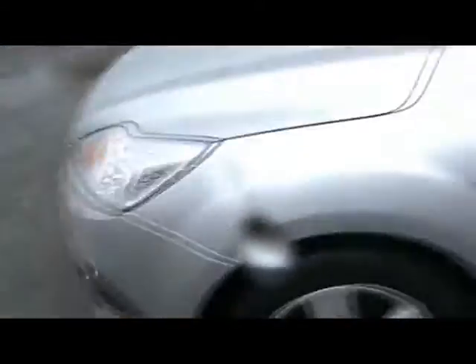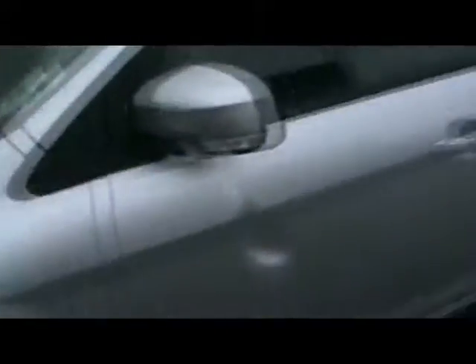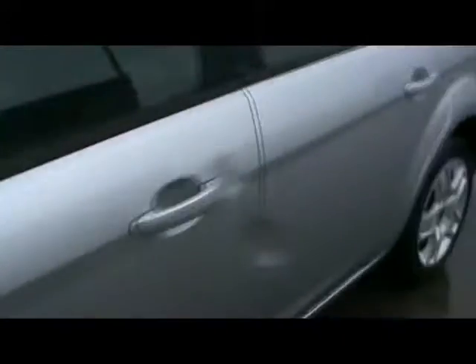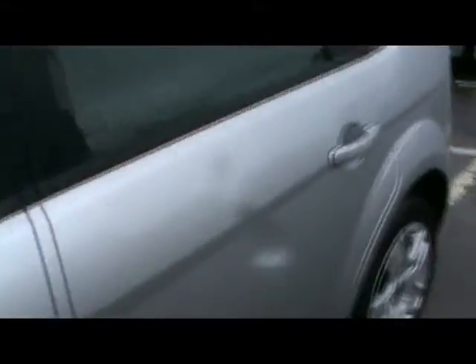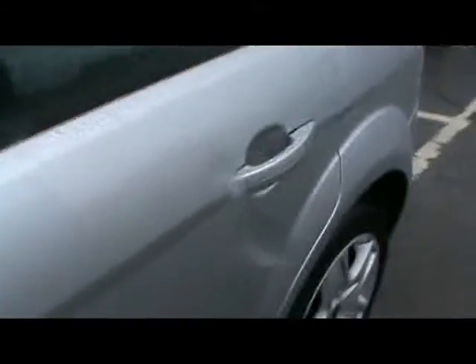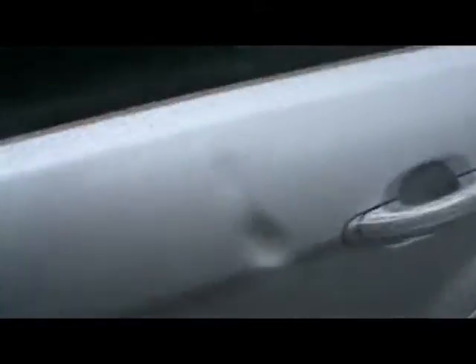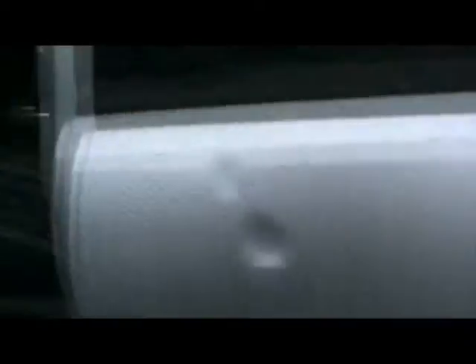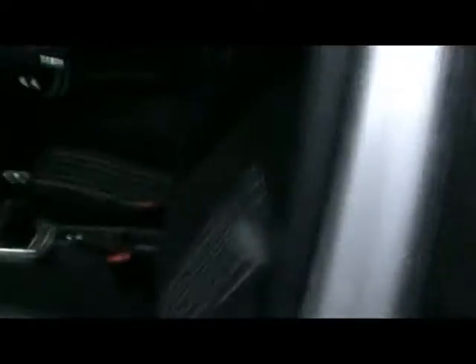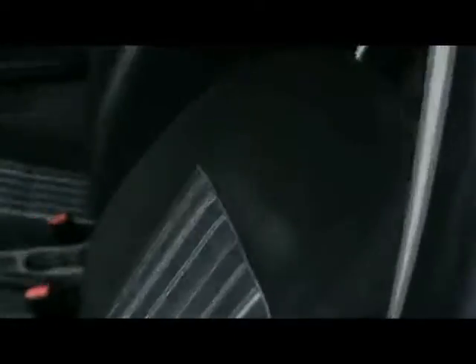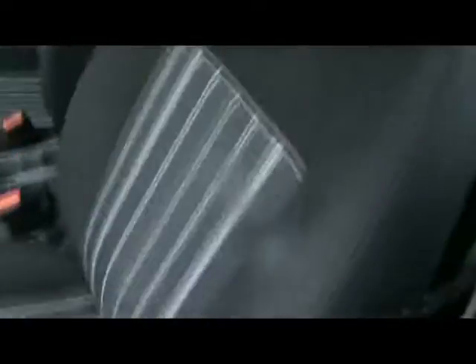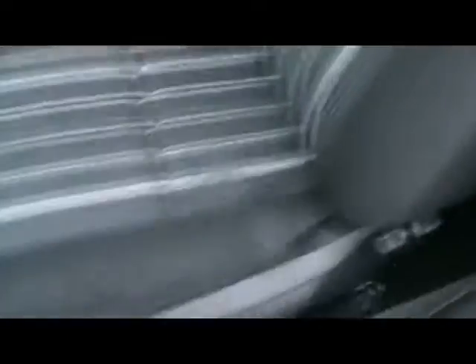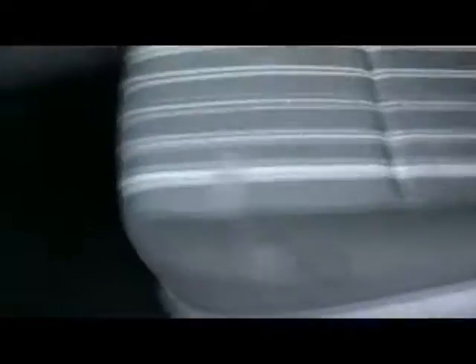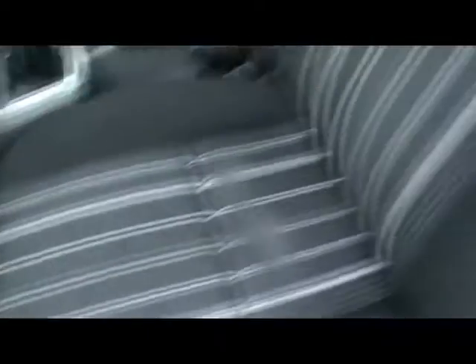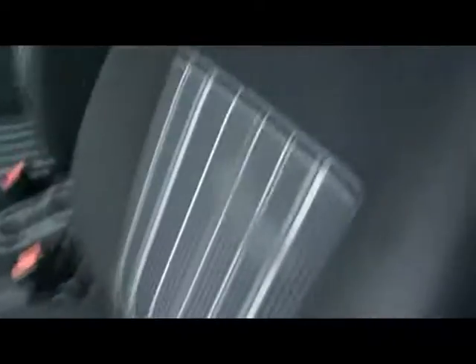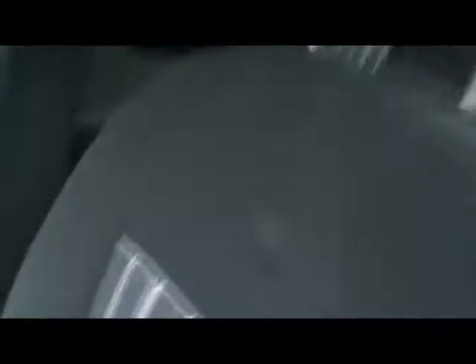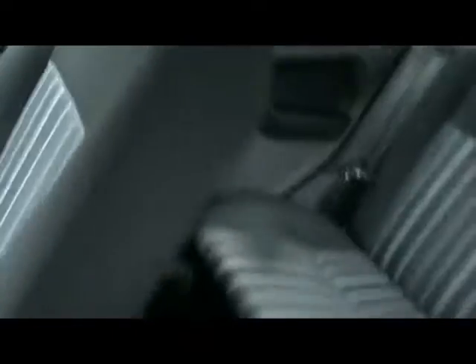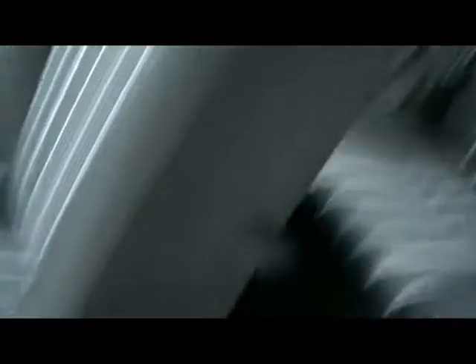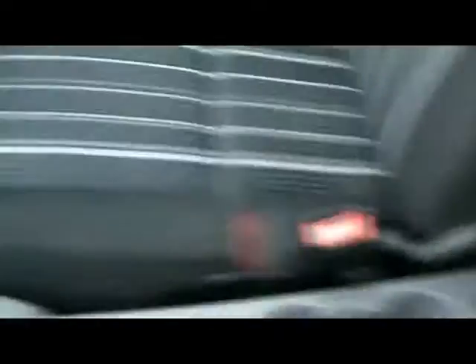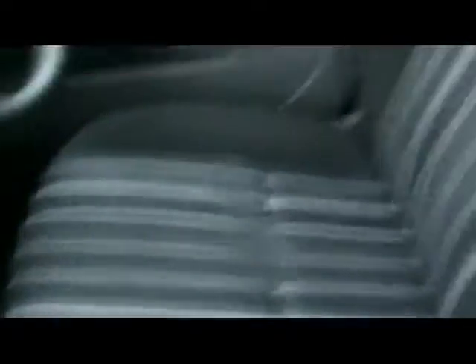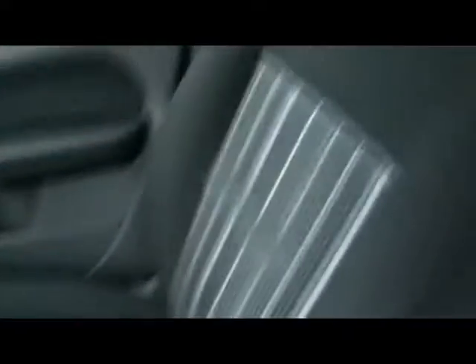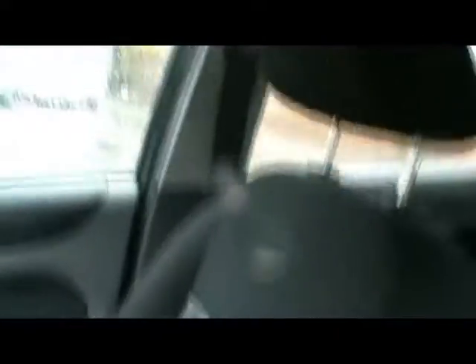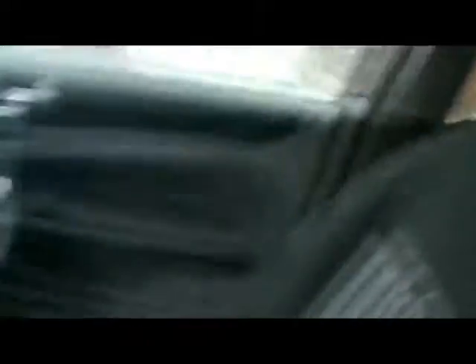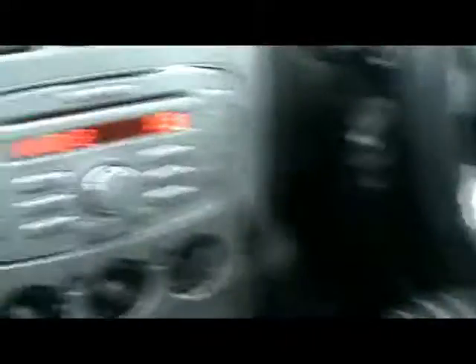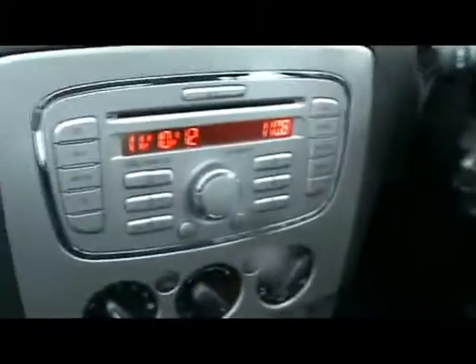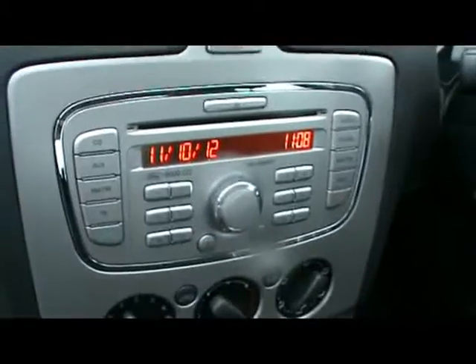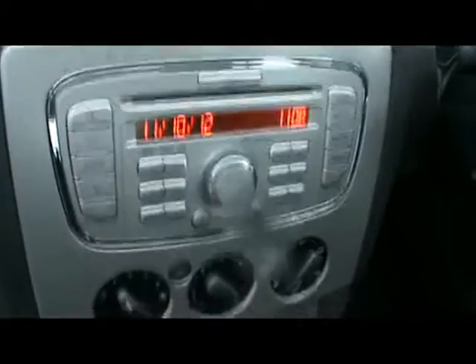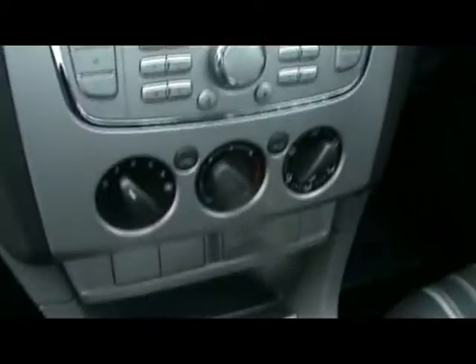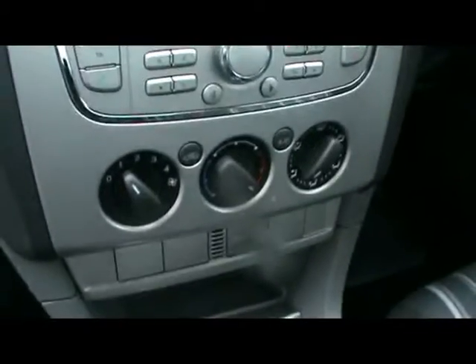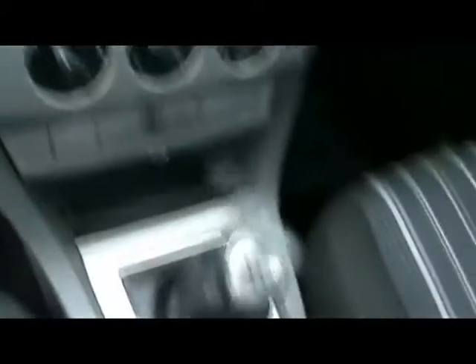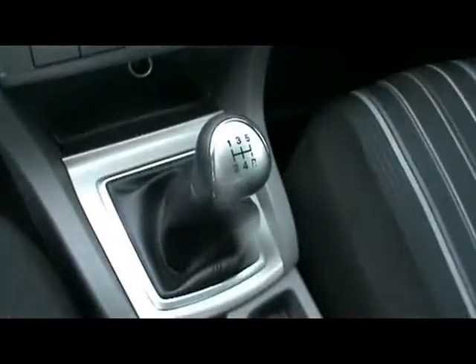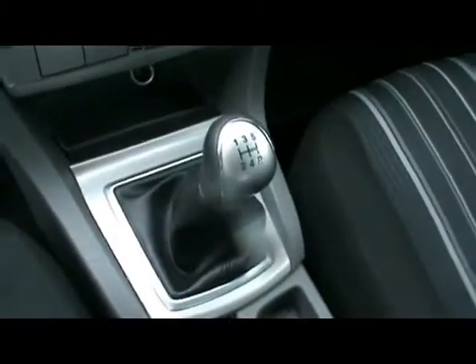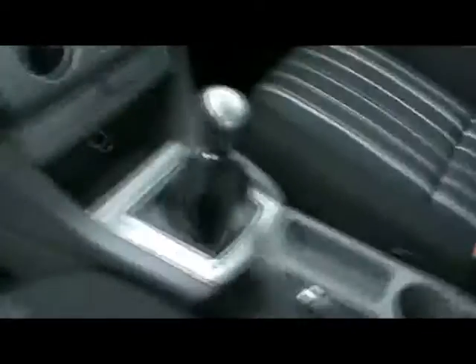I'll show you inside the car now. Inside you have a full cloth interior, all in lovely condition, with nice comfortable seats. There's a CD radio with auxiliary input, air conditioning, and a five speed manual gearbox.